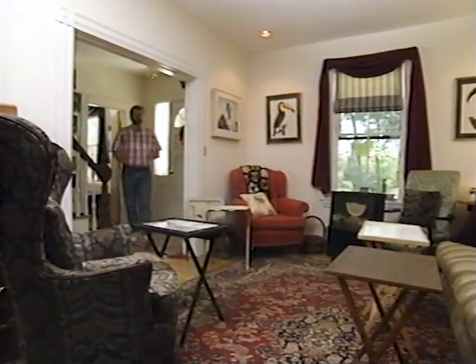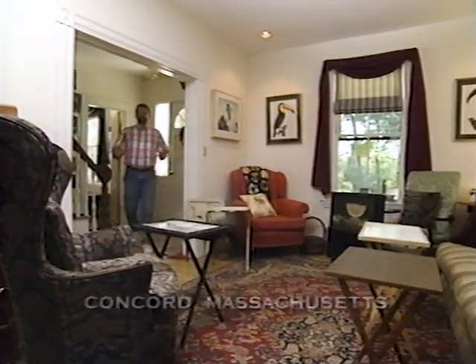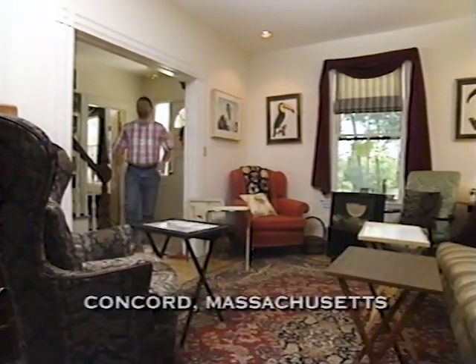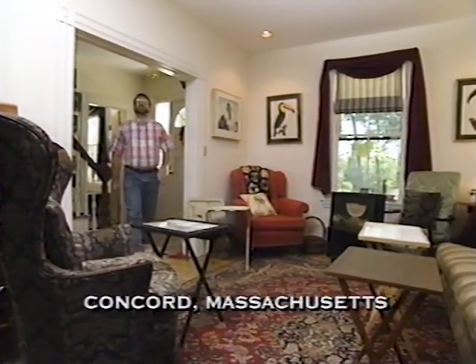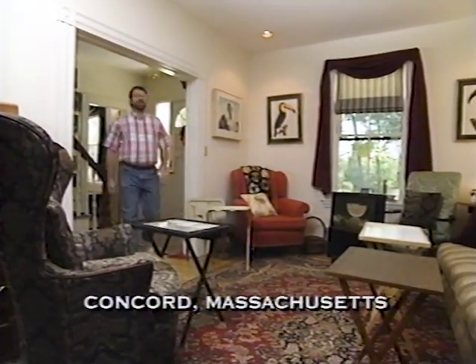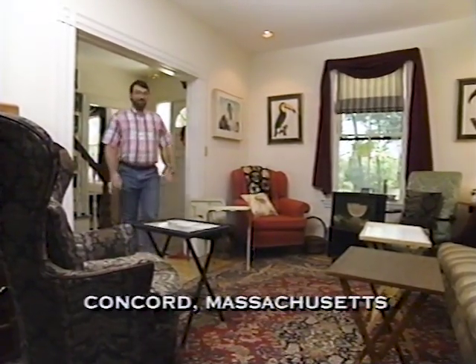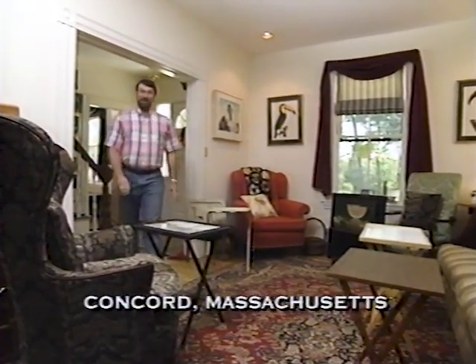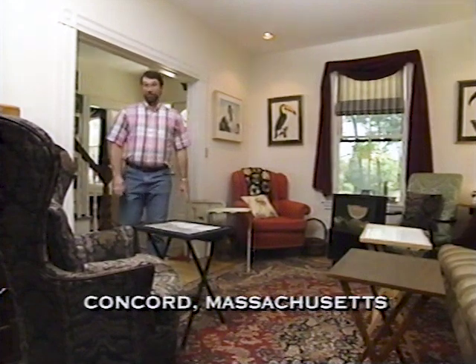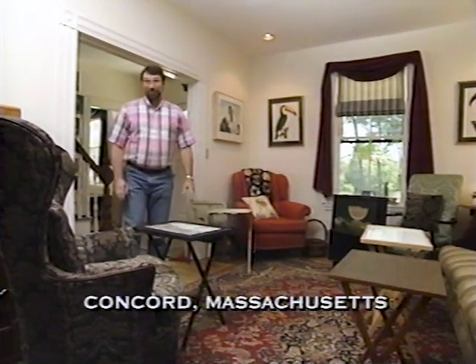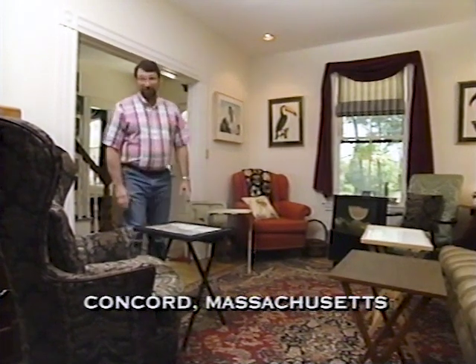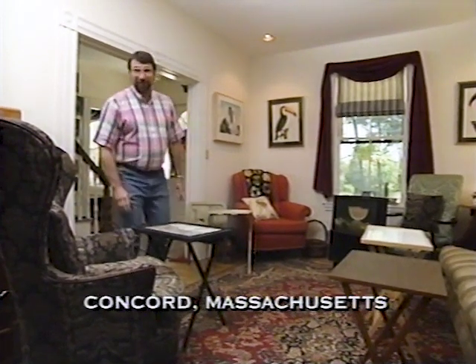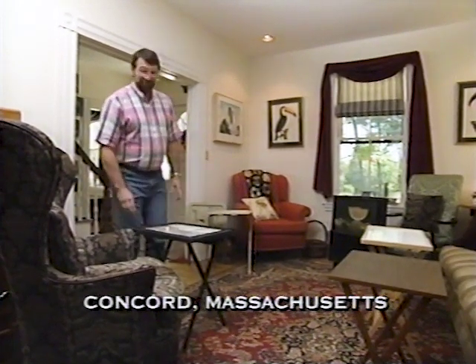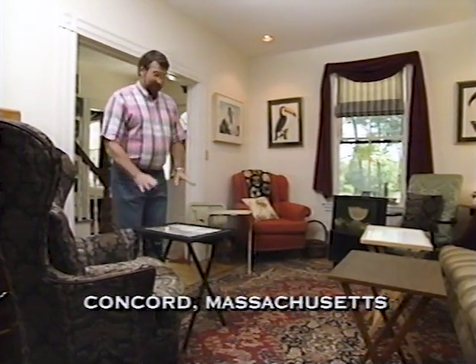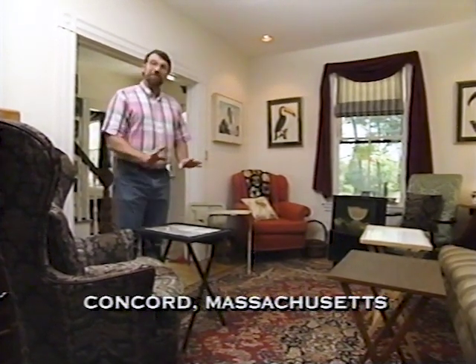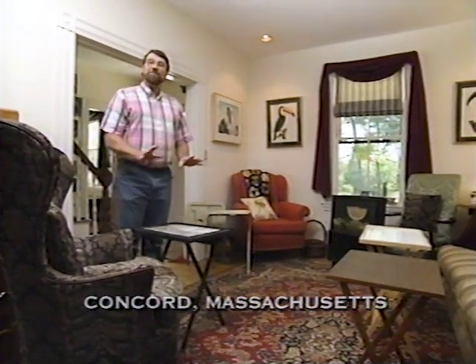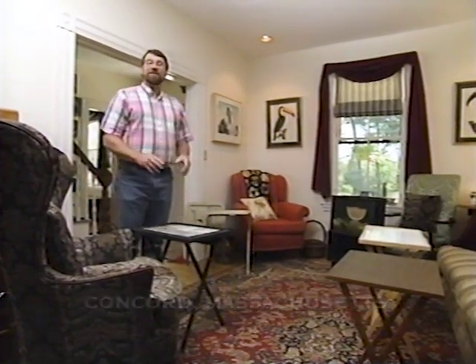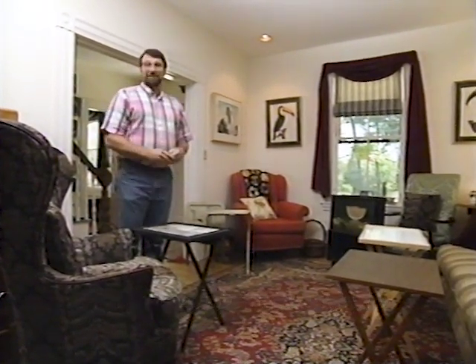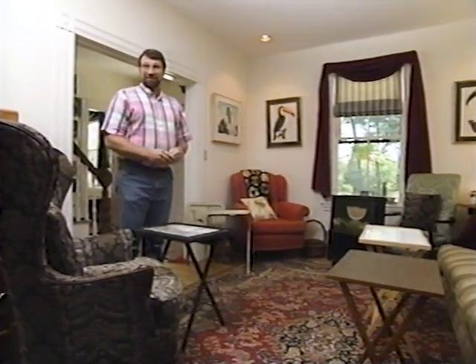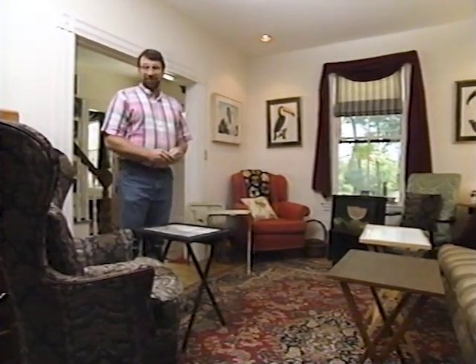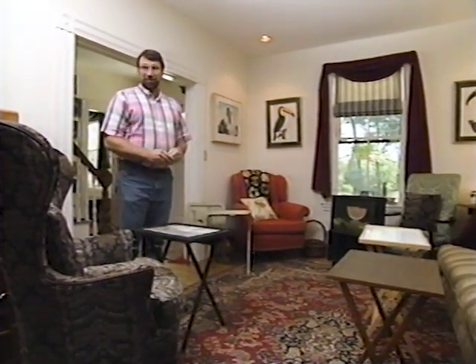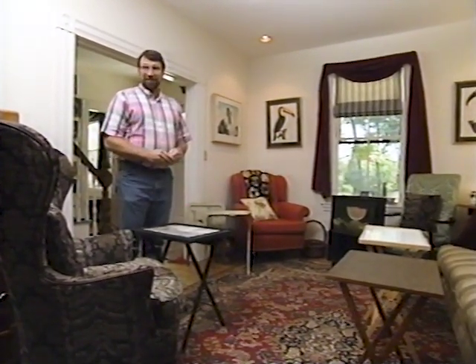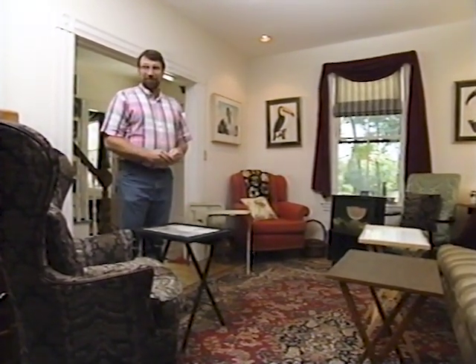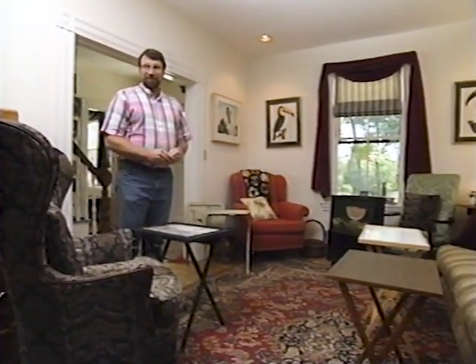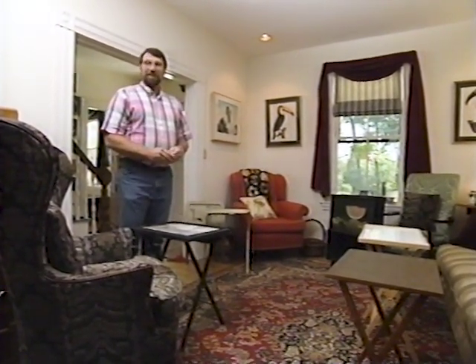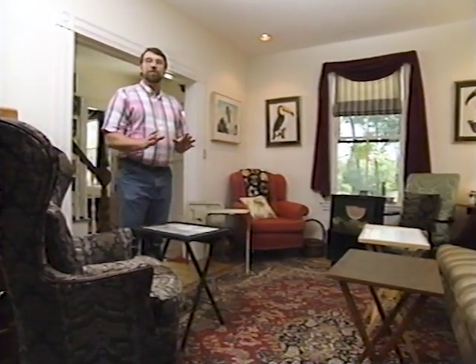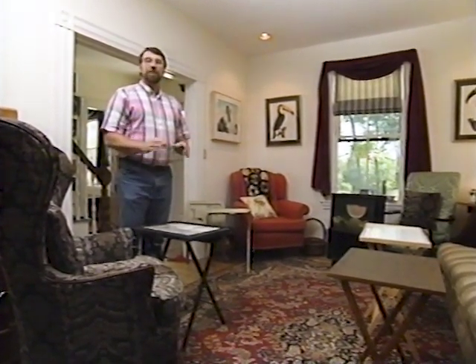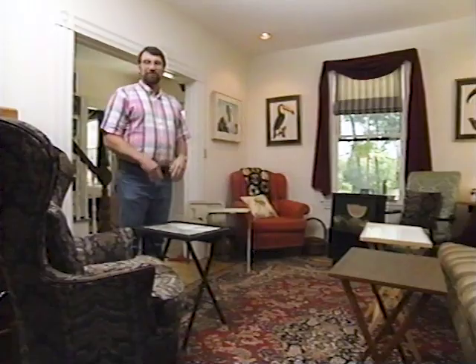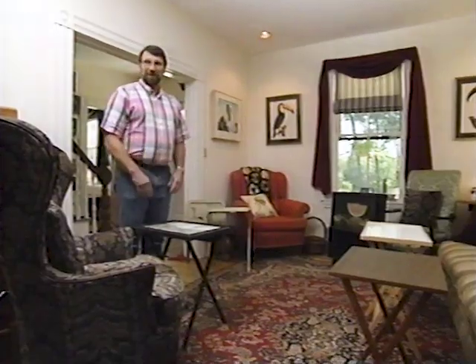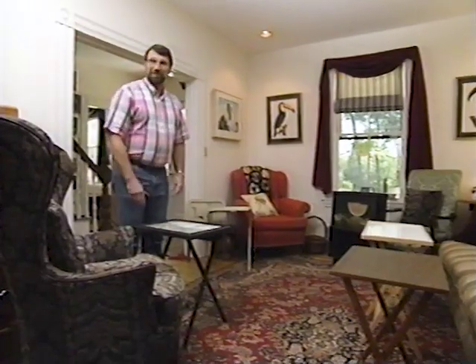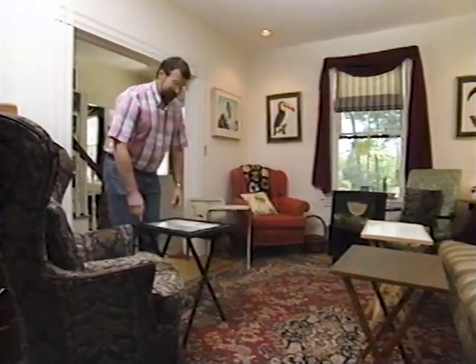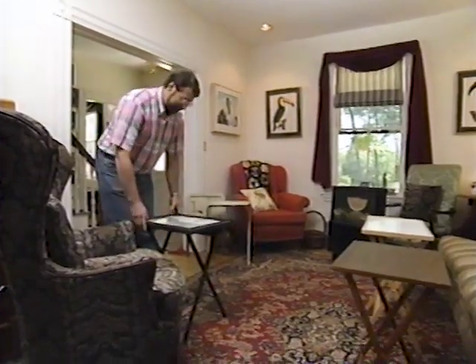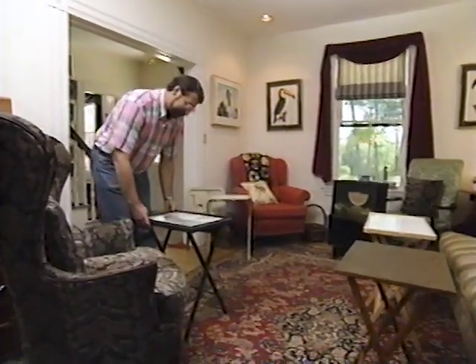No, this is not the set for Leave it to Beaver. A friend of mine collects TV tray tables, and she brought a few out so I could show you.